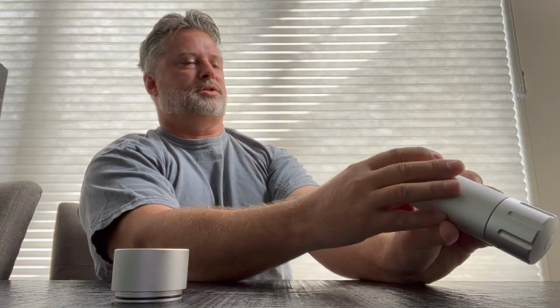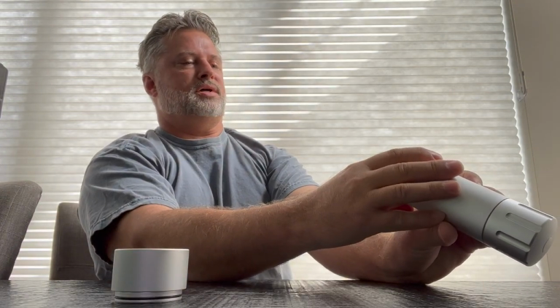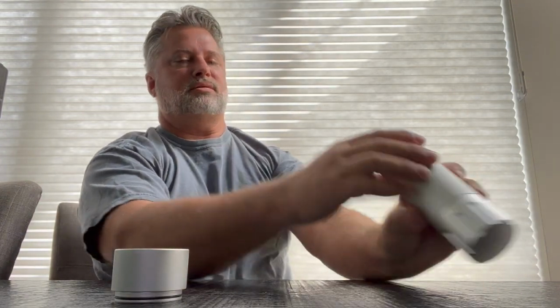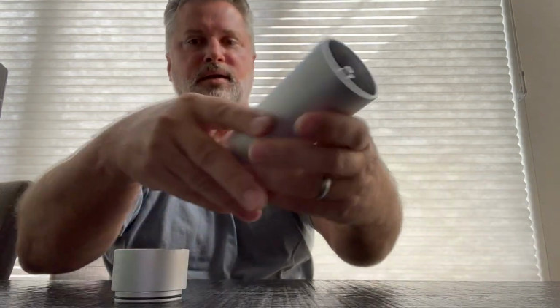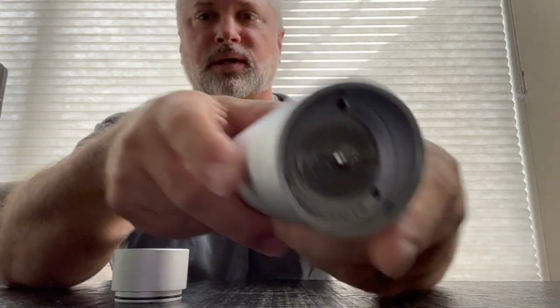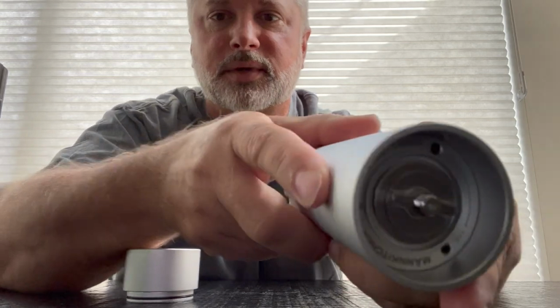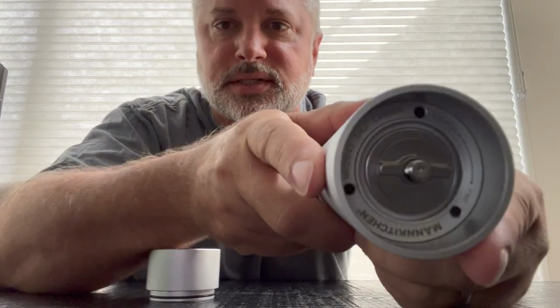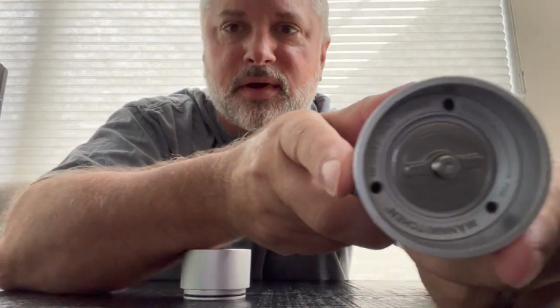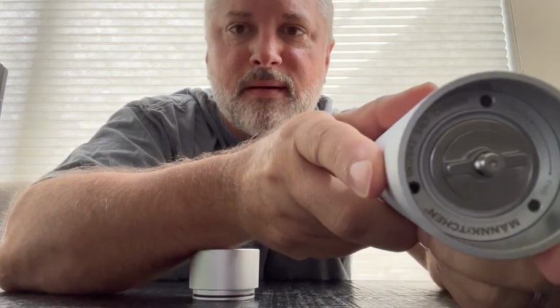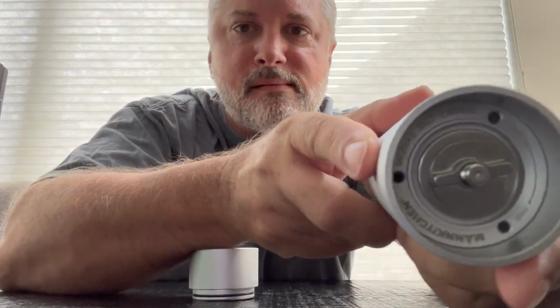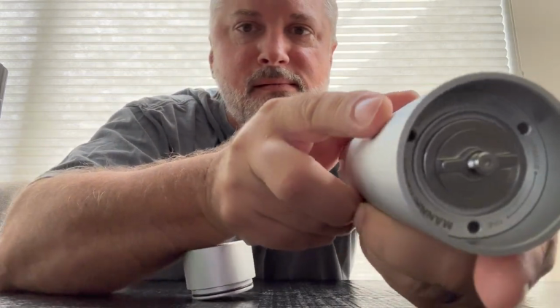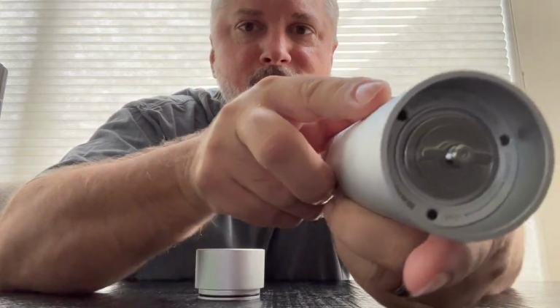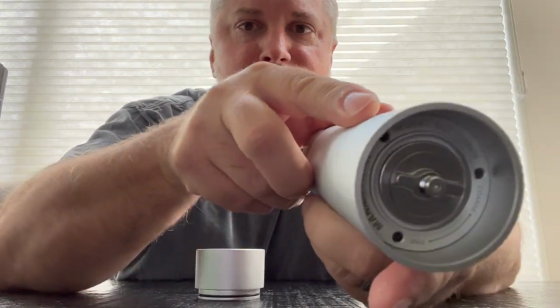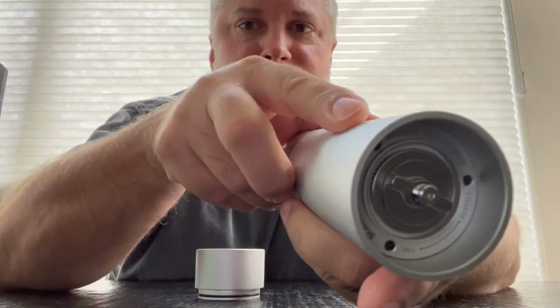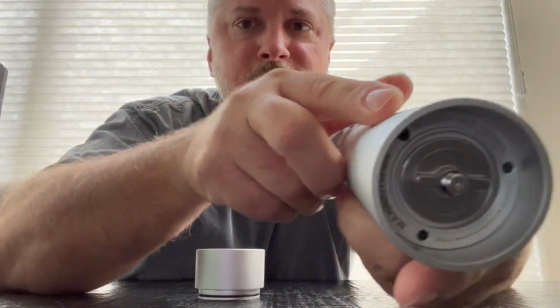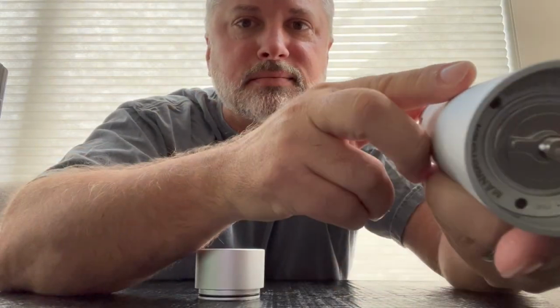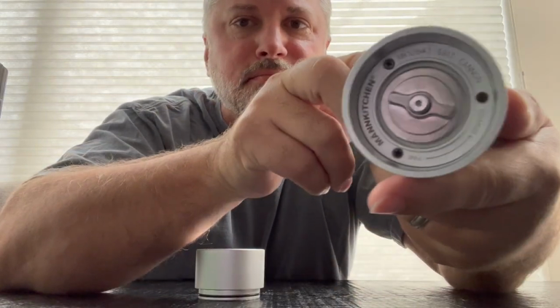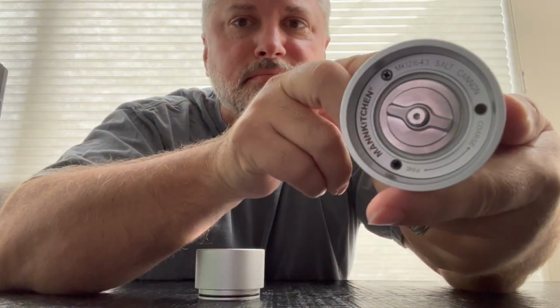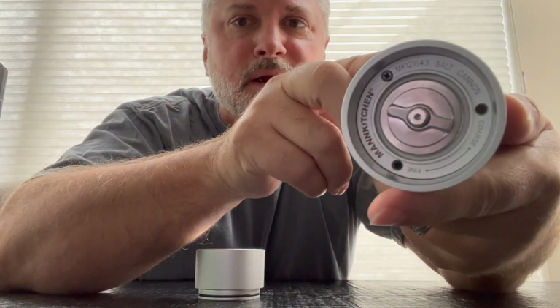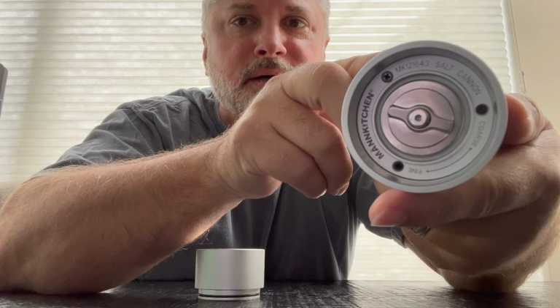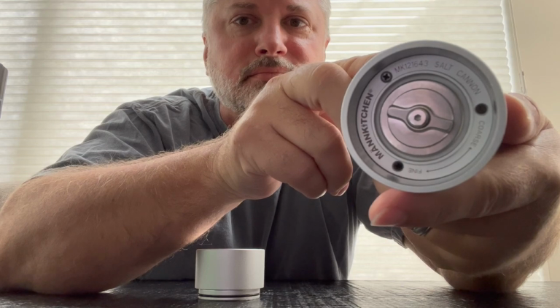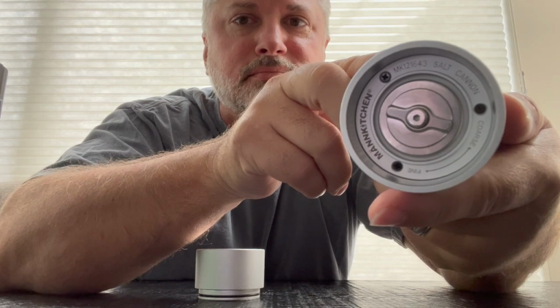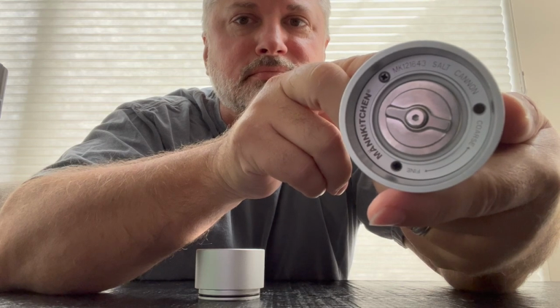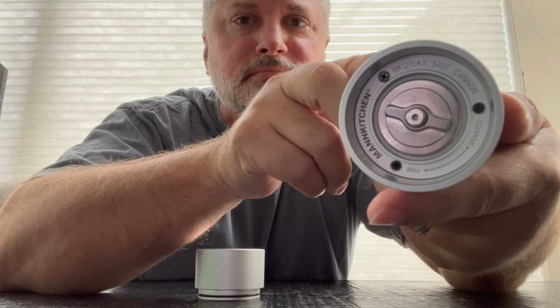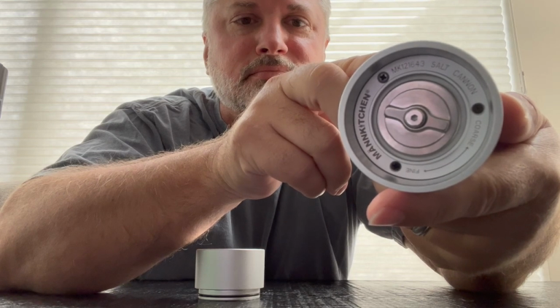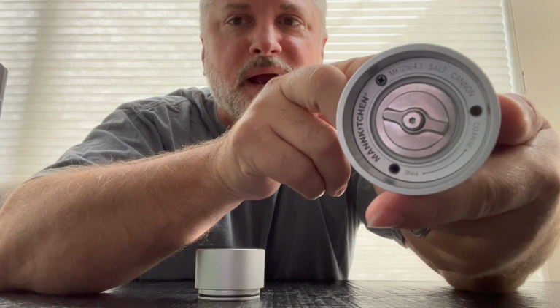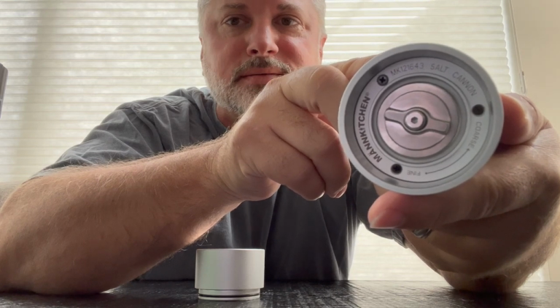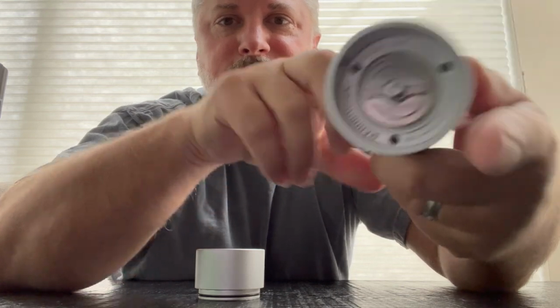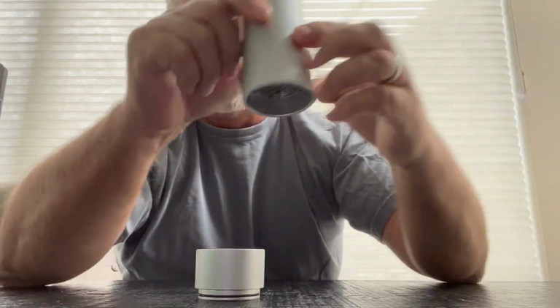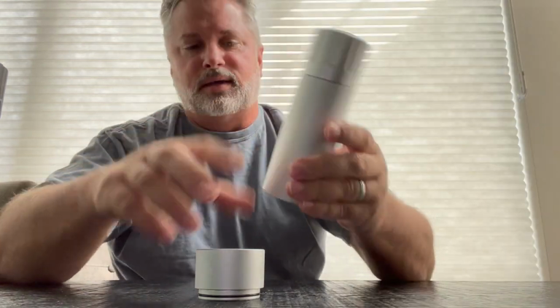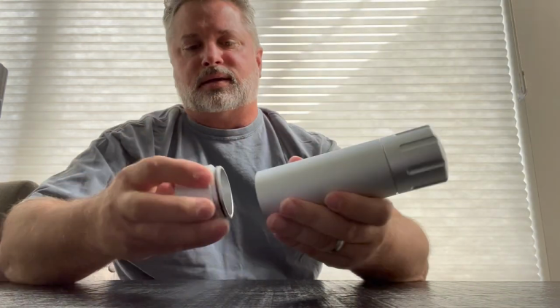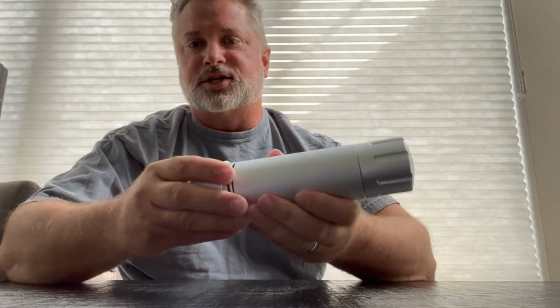Horse Fine Salt Cannon. There we go. I bet you could see it before I did. It's backwards. Stay tuned.